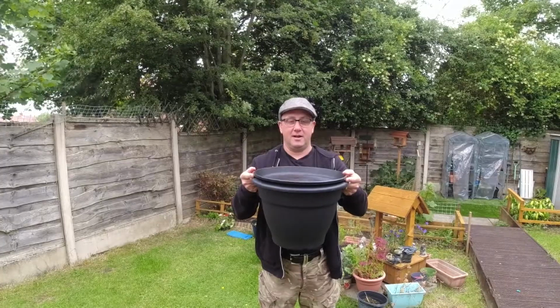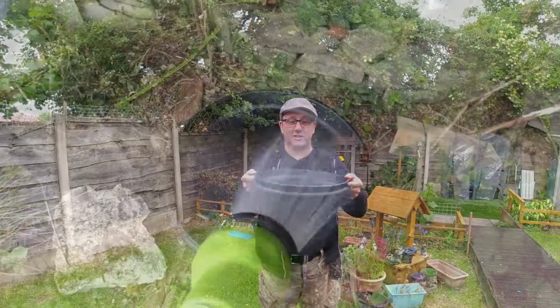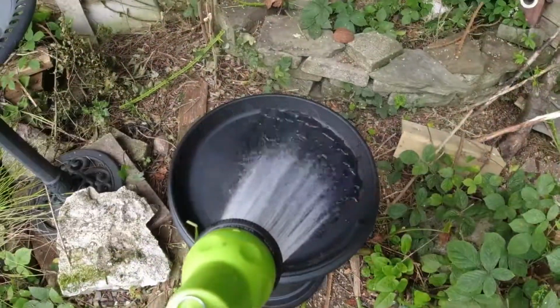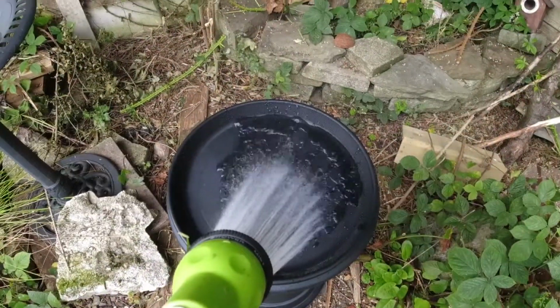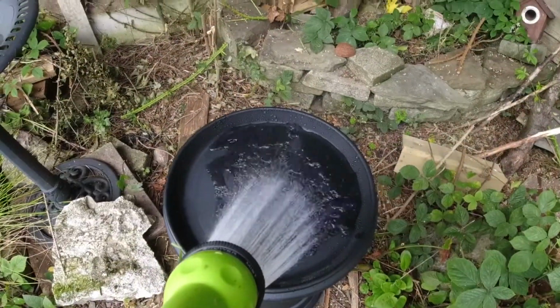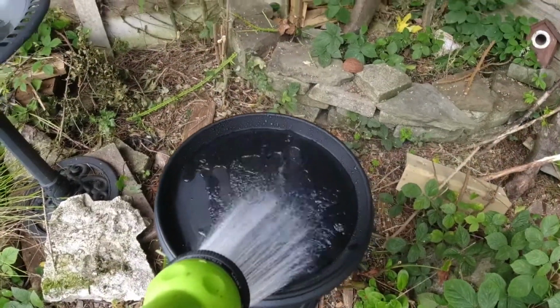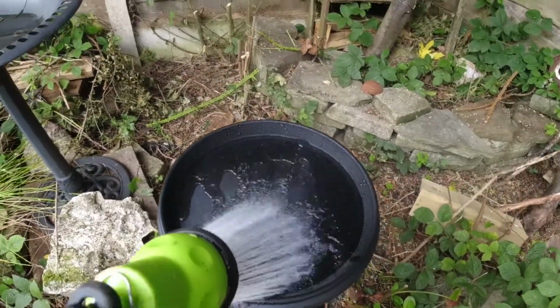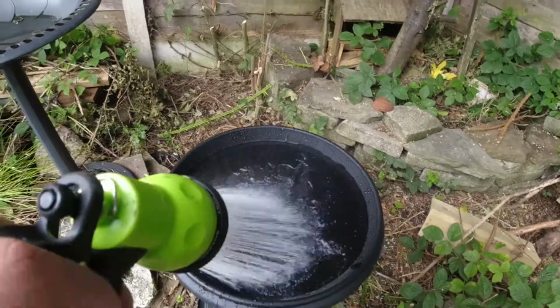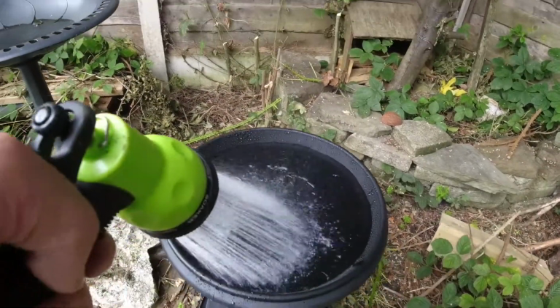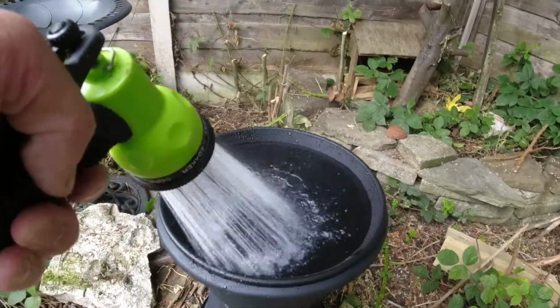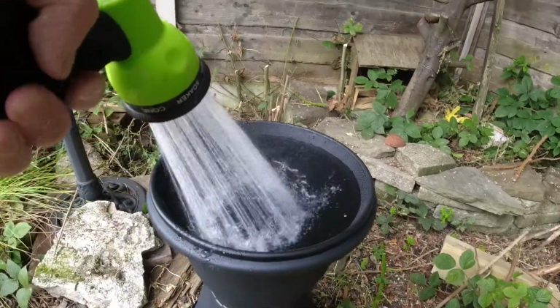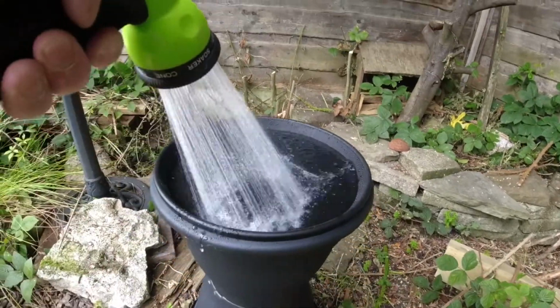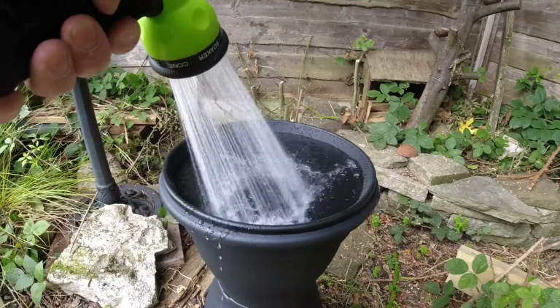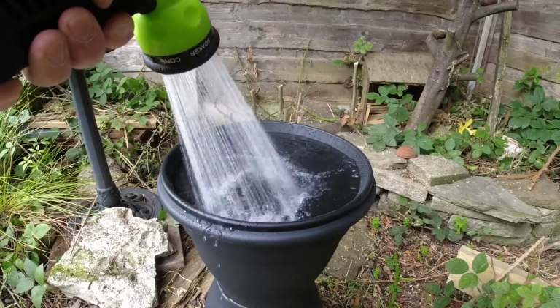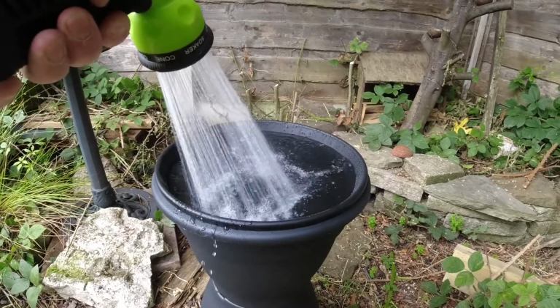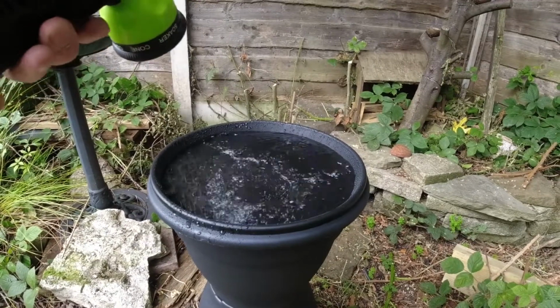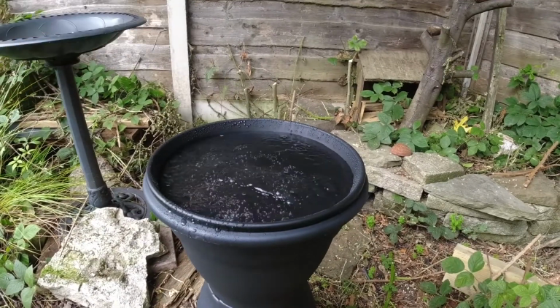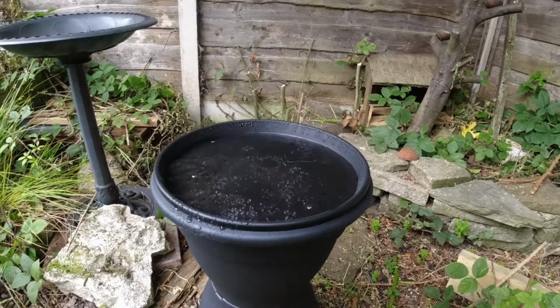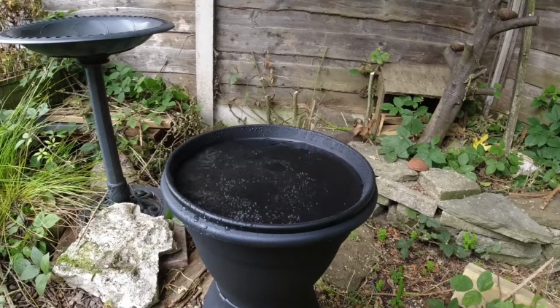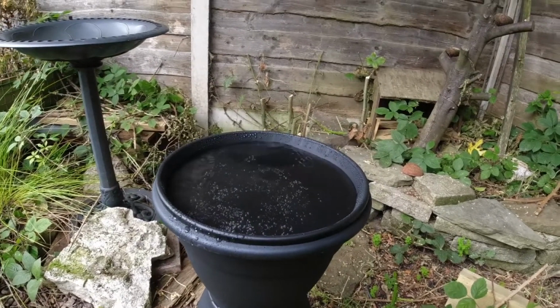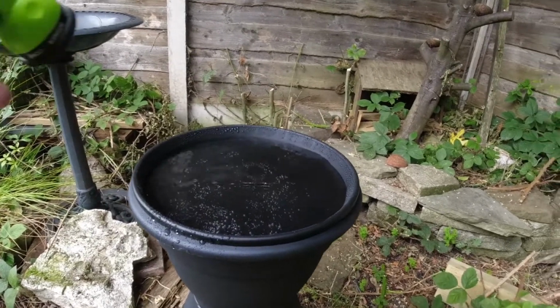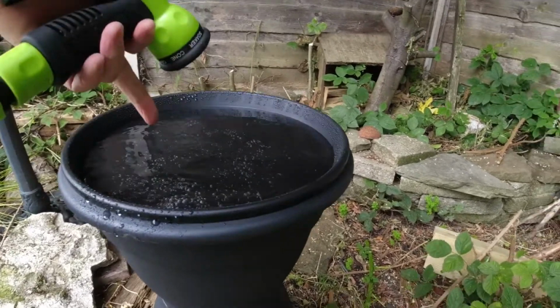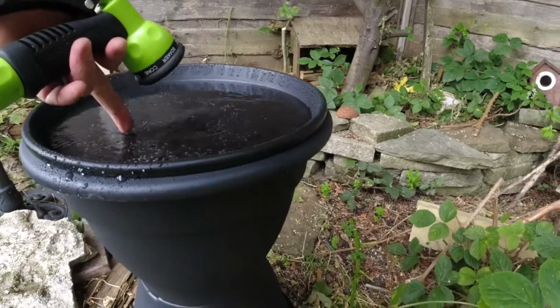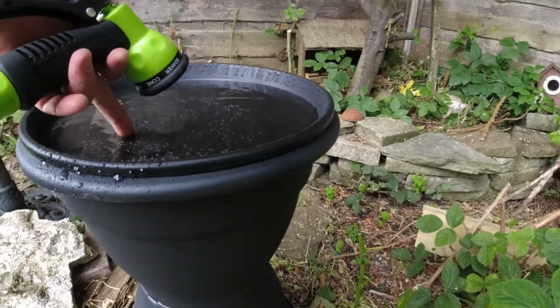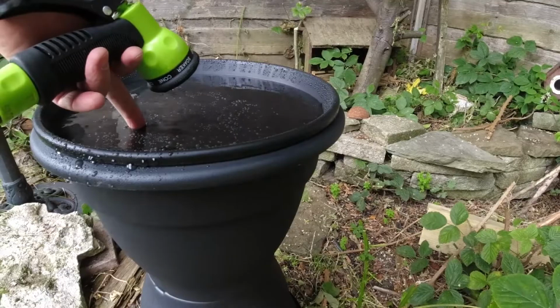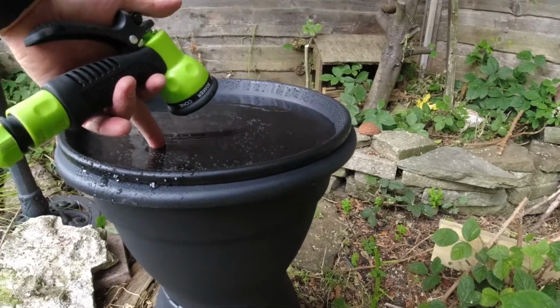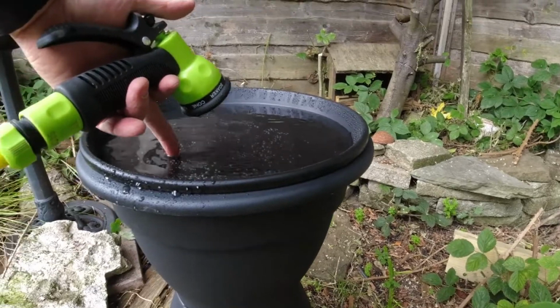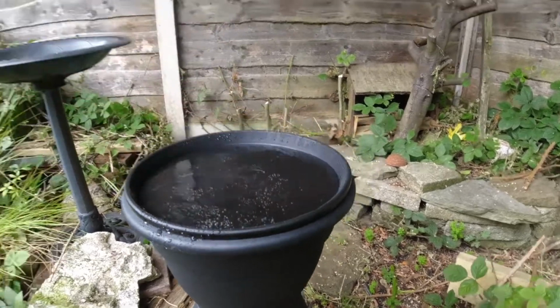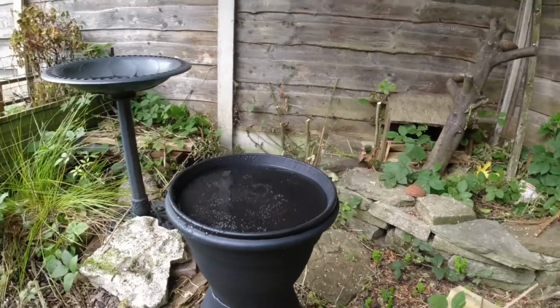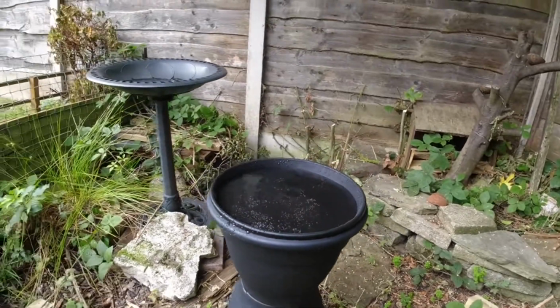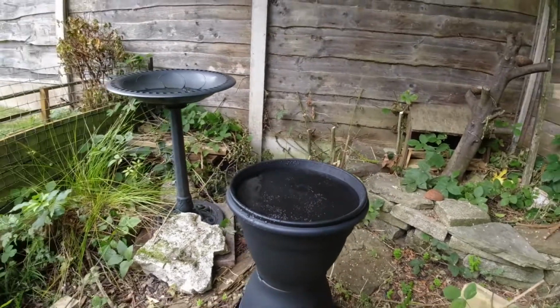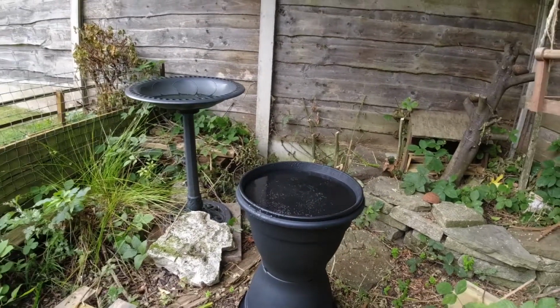And as you can see now, I'm adding my water, and voila — a simple but effective bird bath. And you can take the top off, wash it, put it back on and off you go.